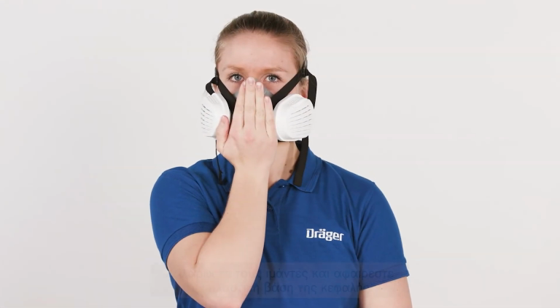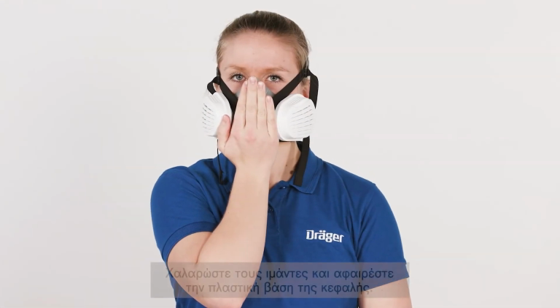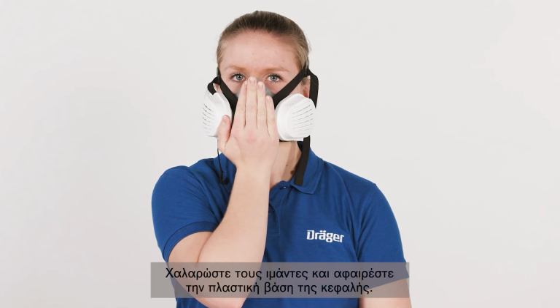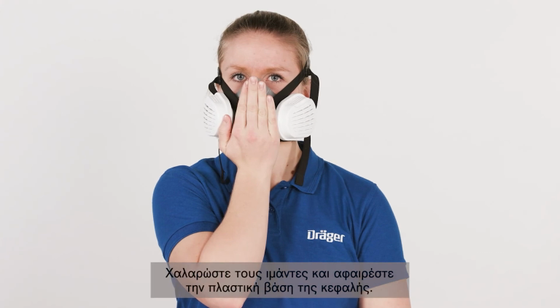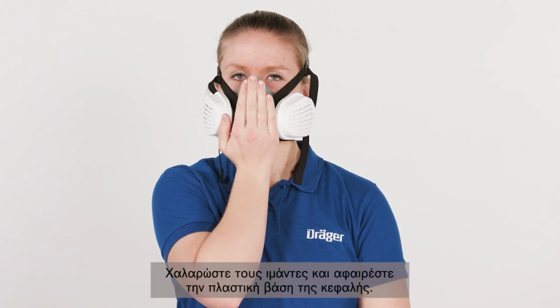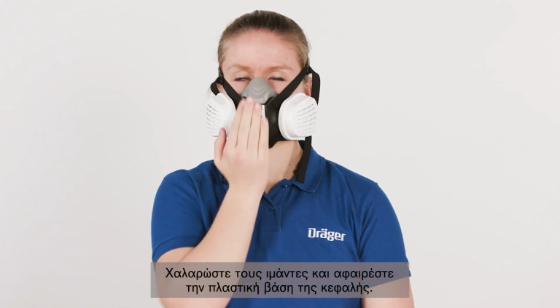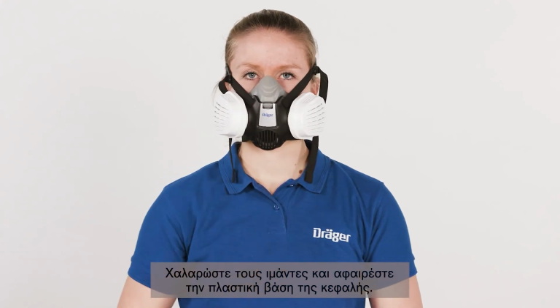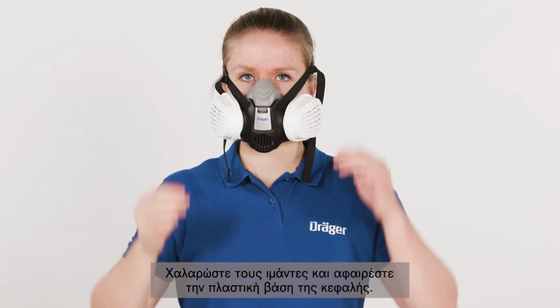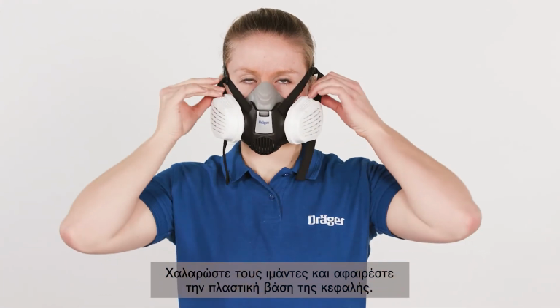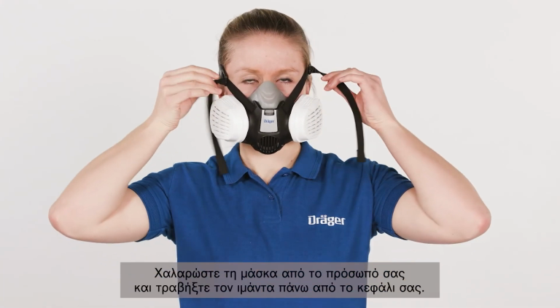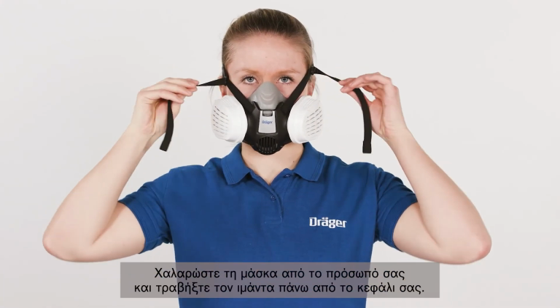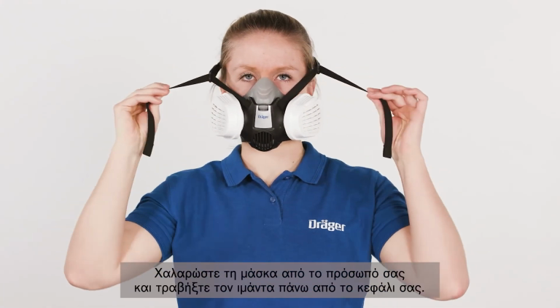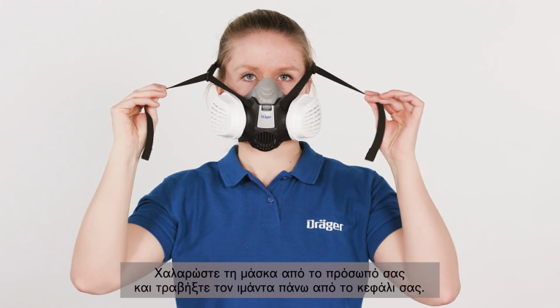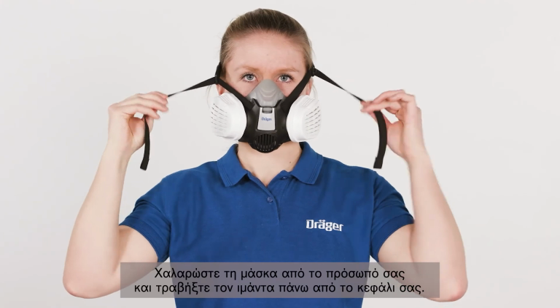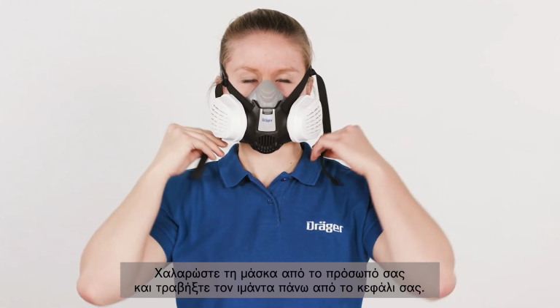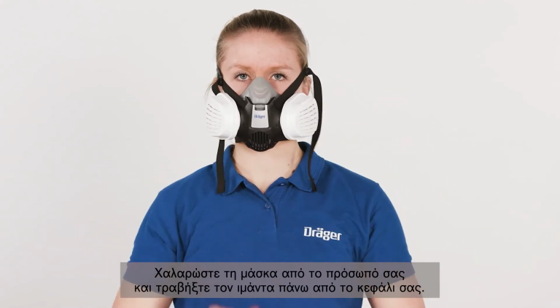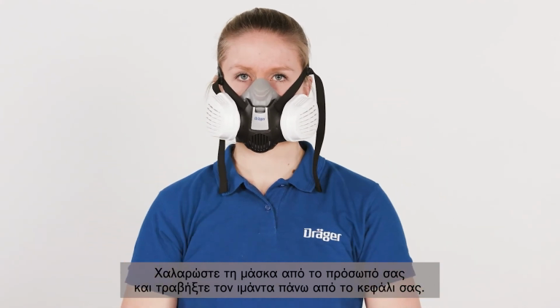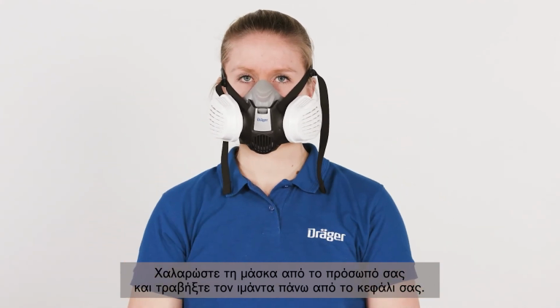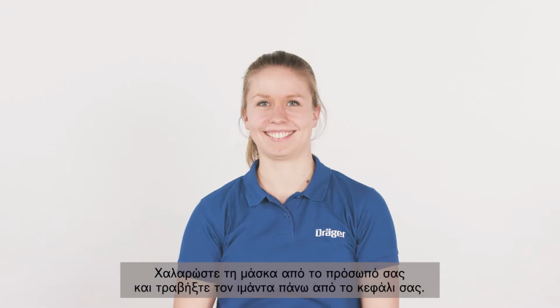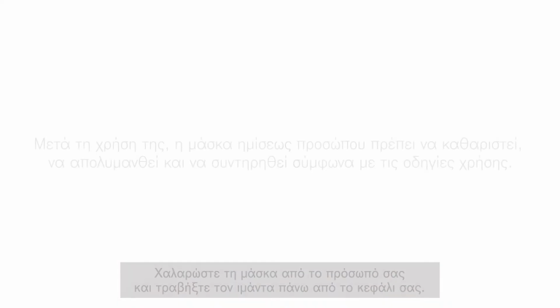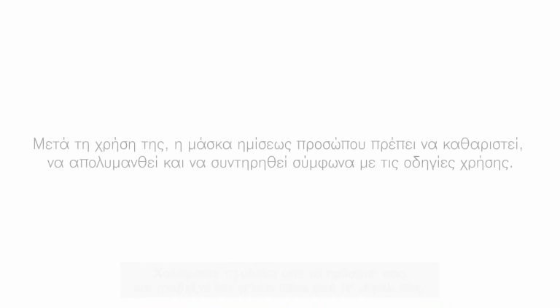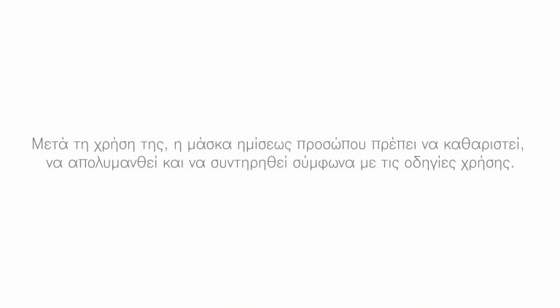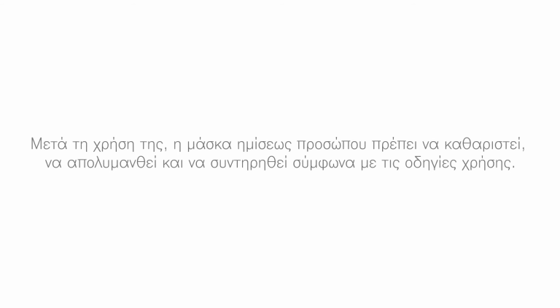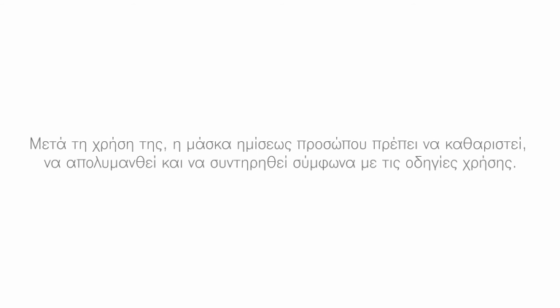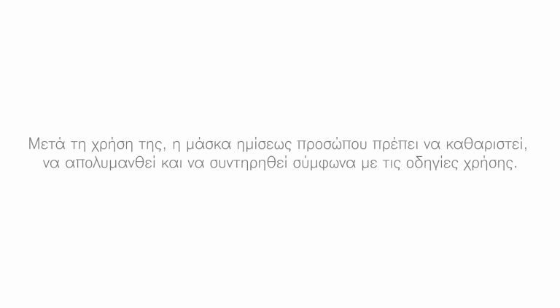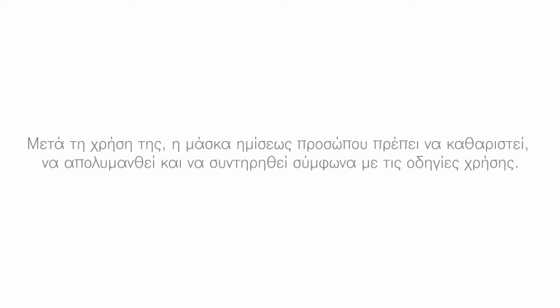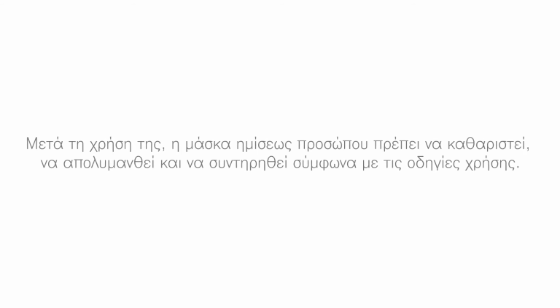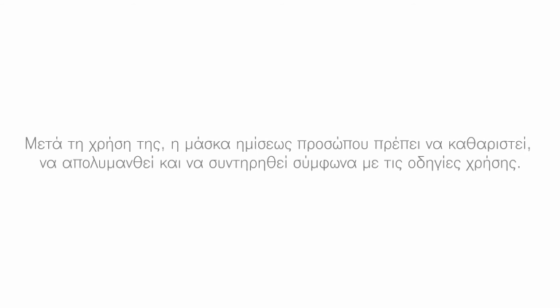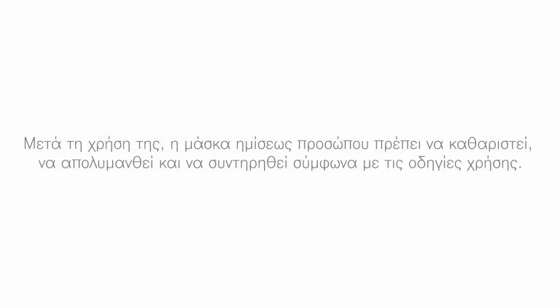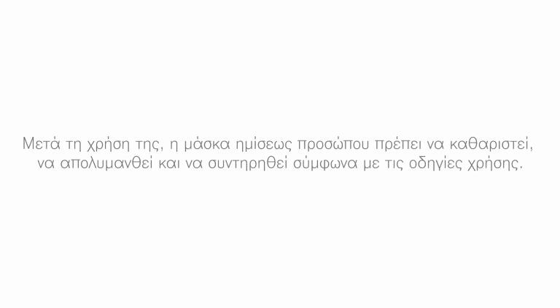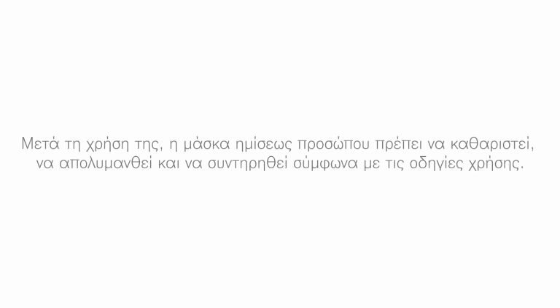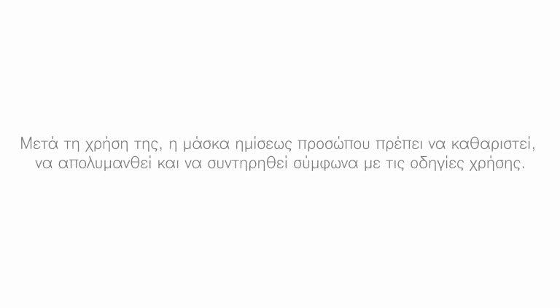Loosen the straps and remove the head cradle. Loosen the mask from your face and pull the harness over your head. After use, the half mask must be cleaned, disinfected and maintained according to the instructions for use.